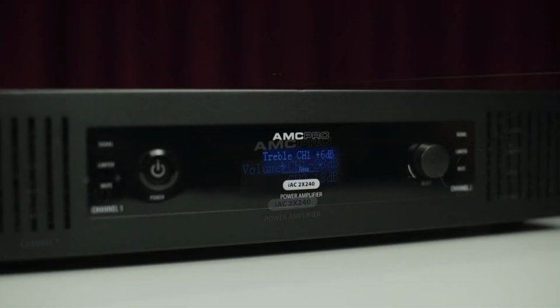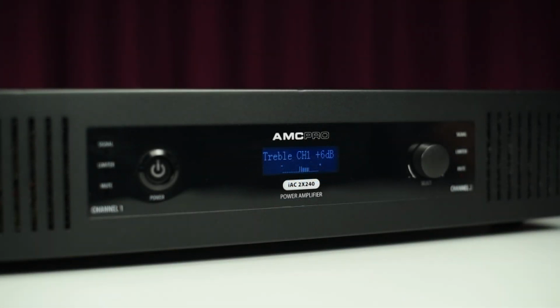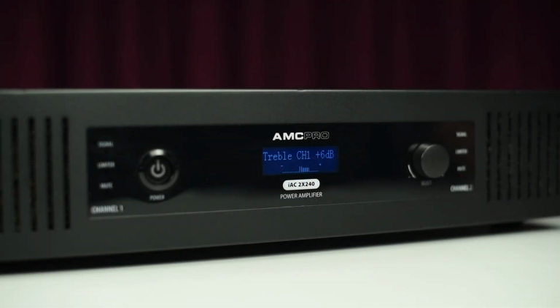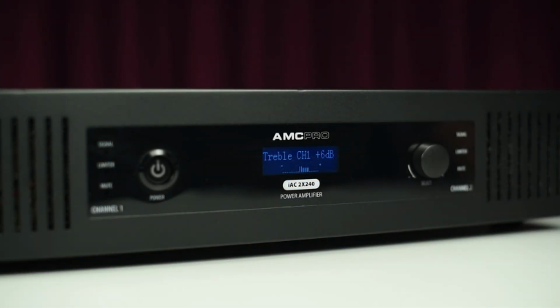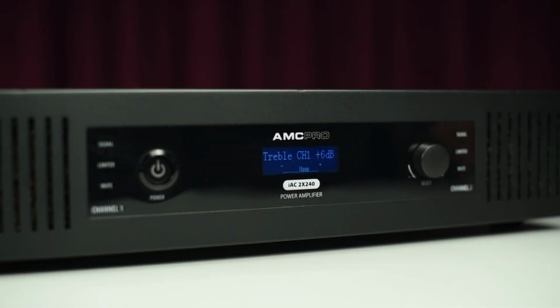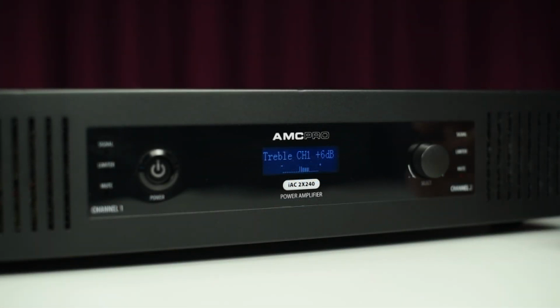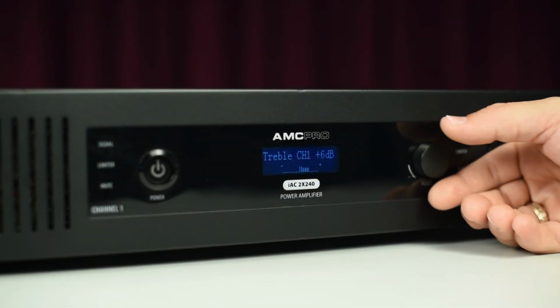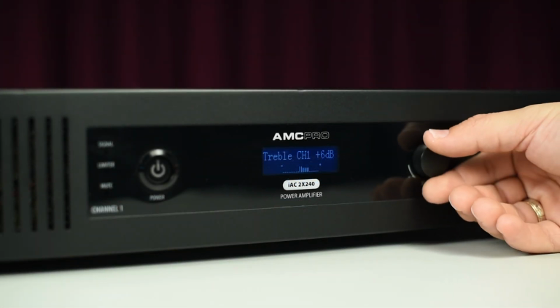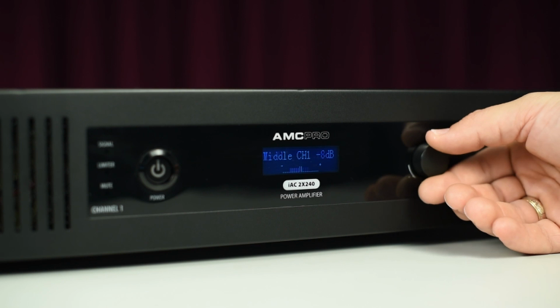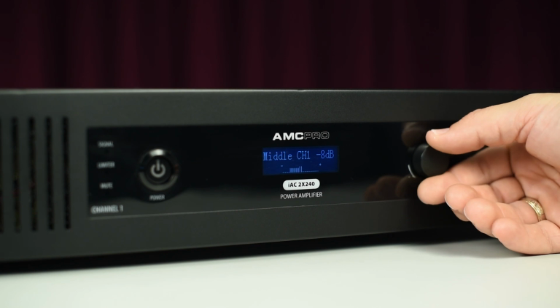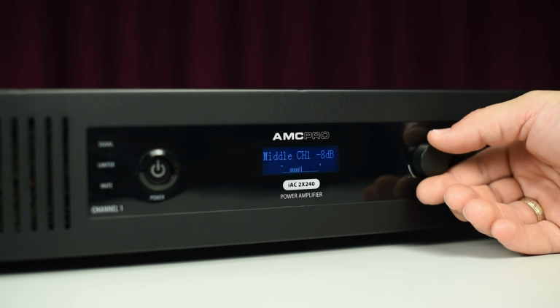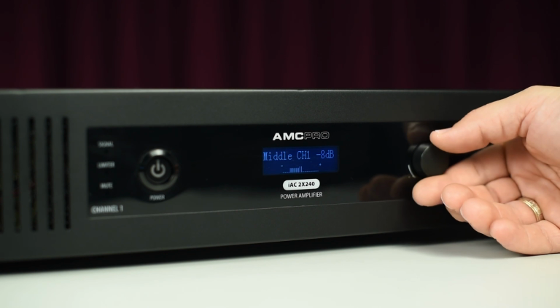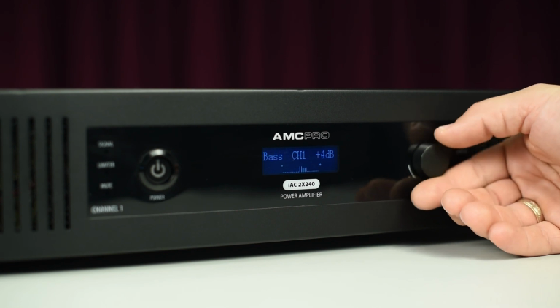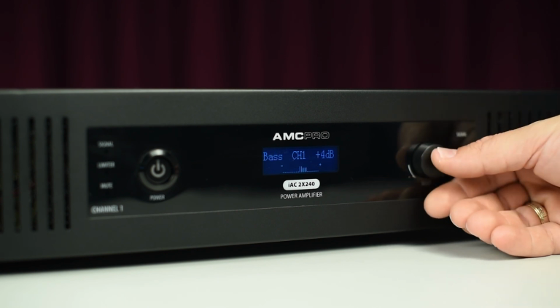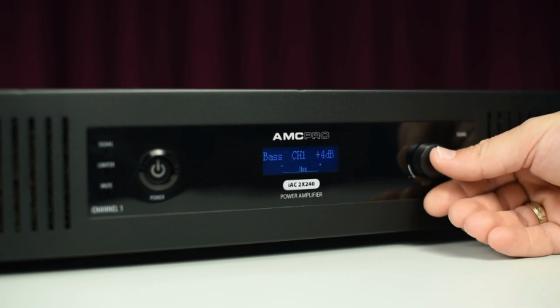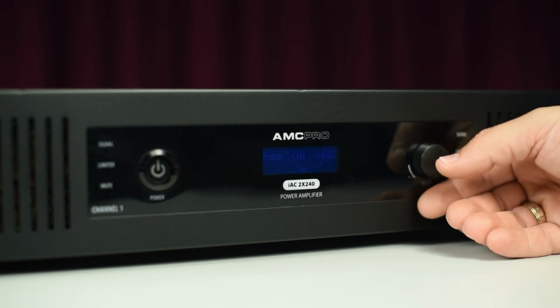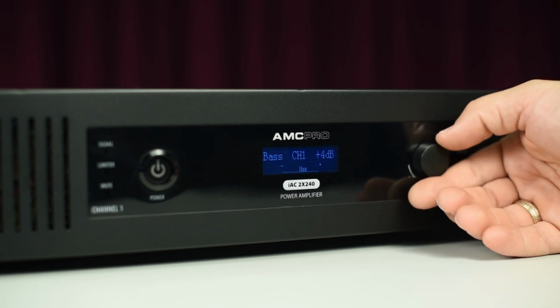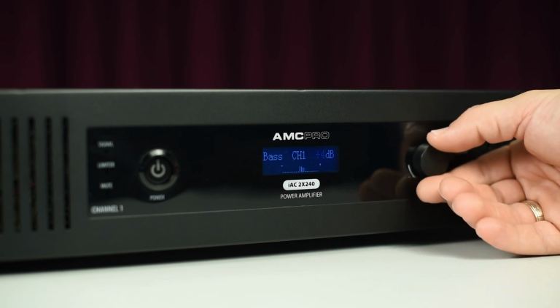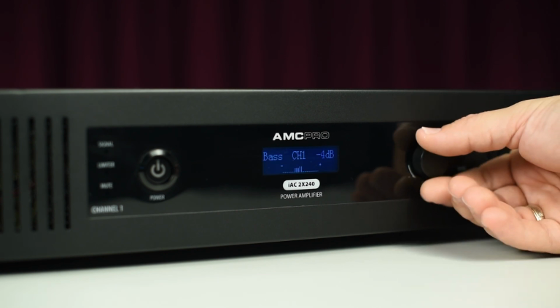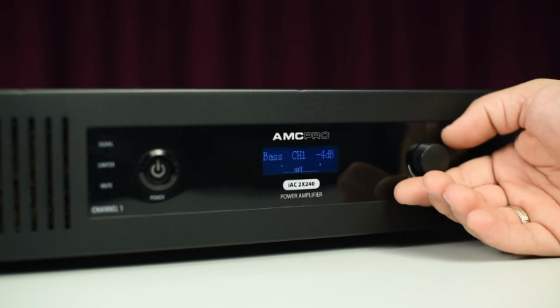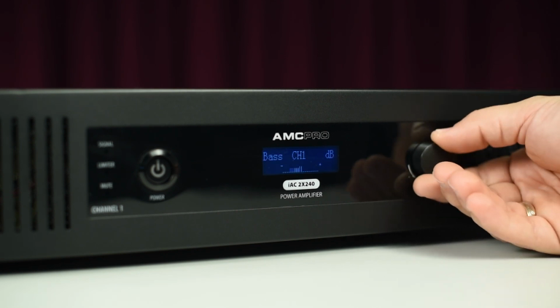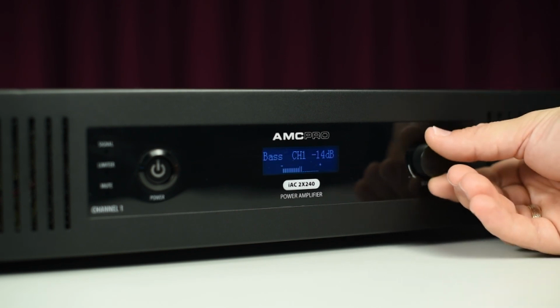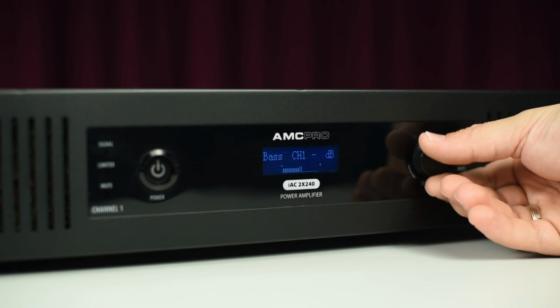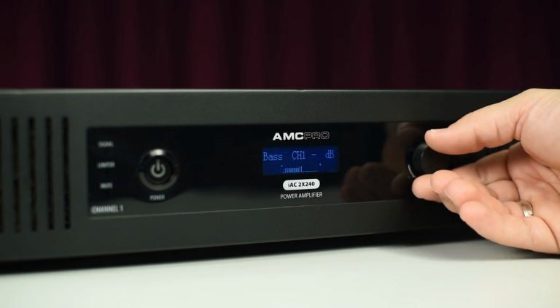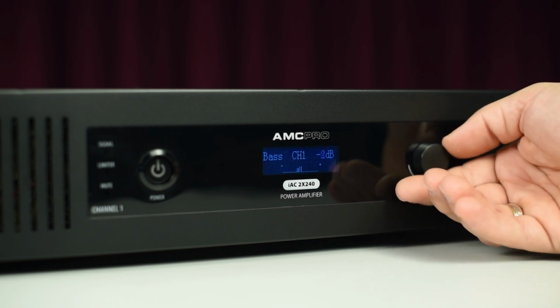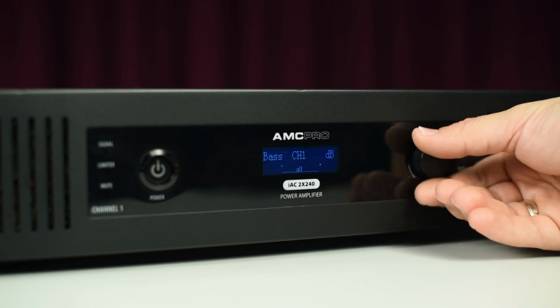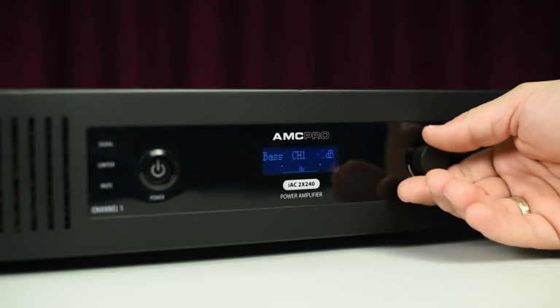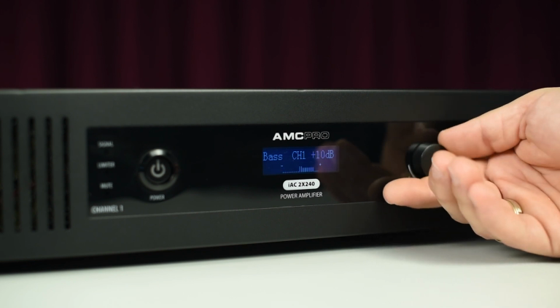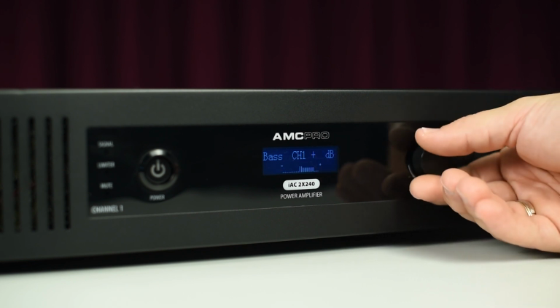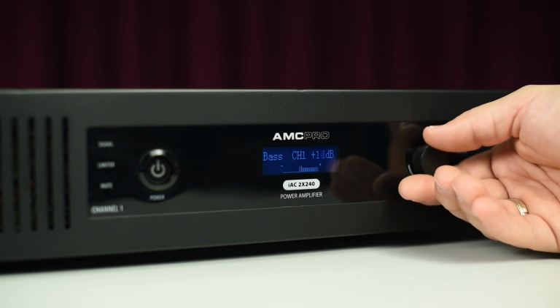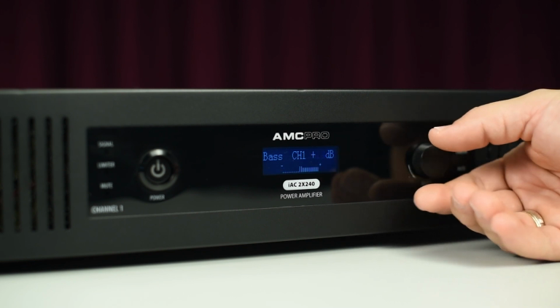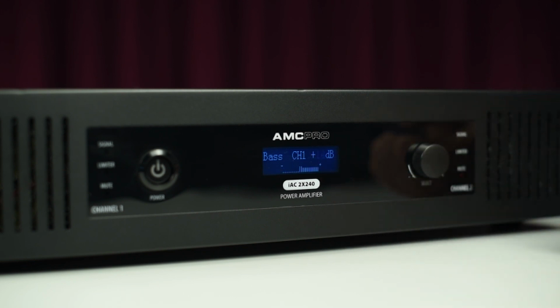Here we see 3-band tone control. Treble, middle and bass adjustment can be made for each channel individually. It allows control of EQ points in a plus and minus 14 dB range.